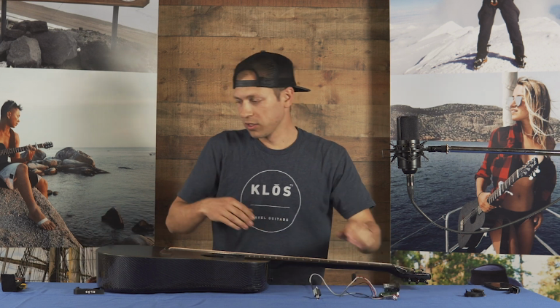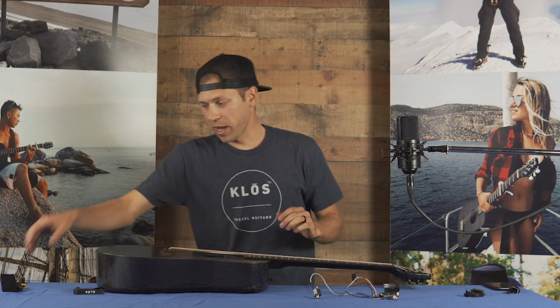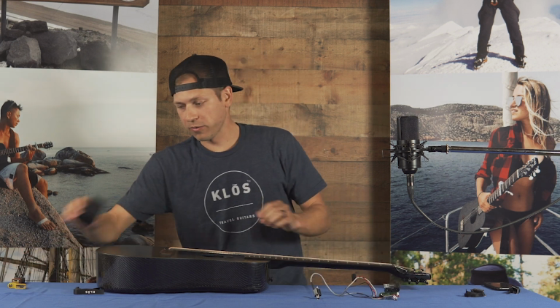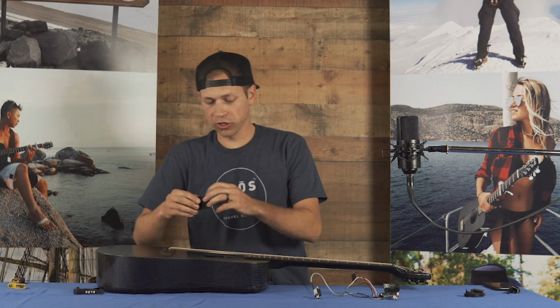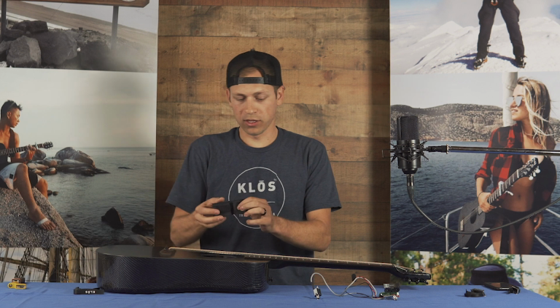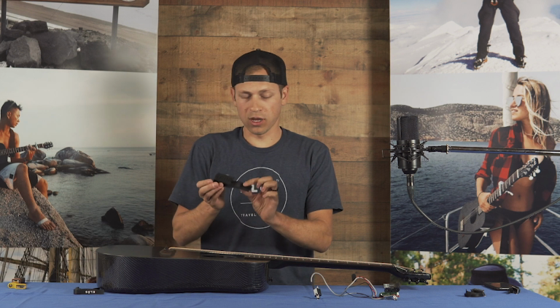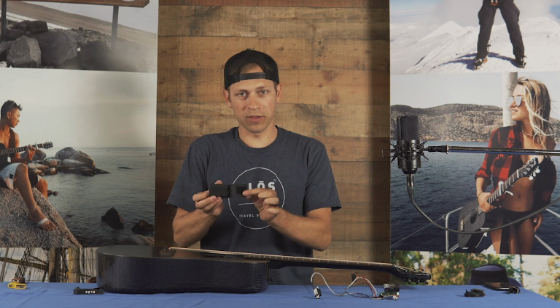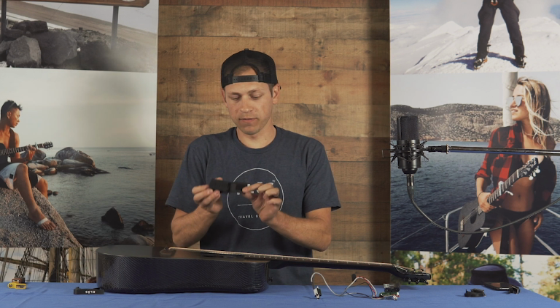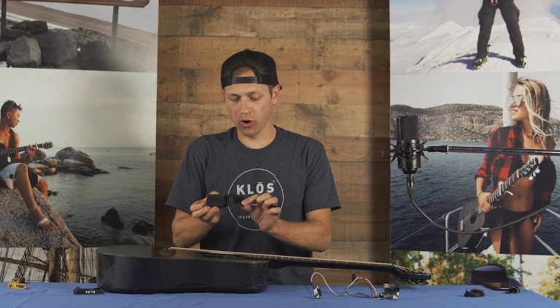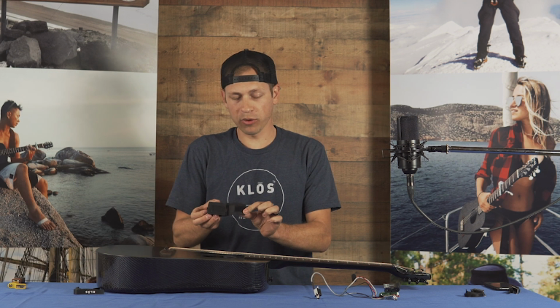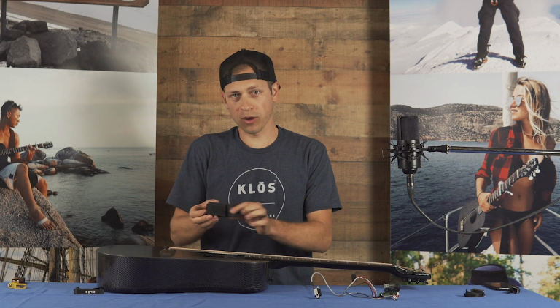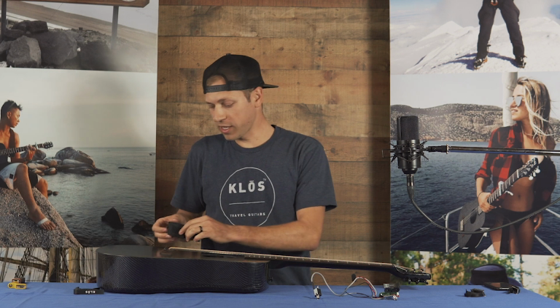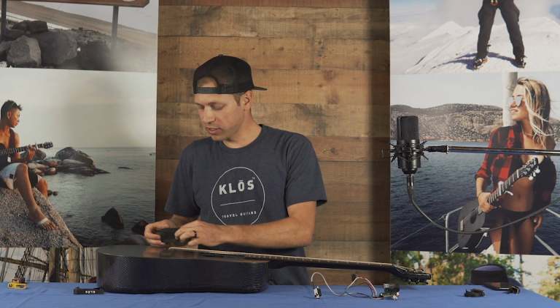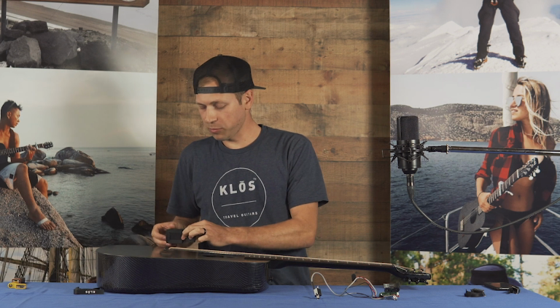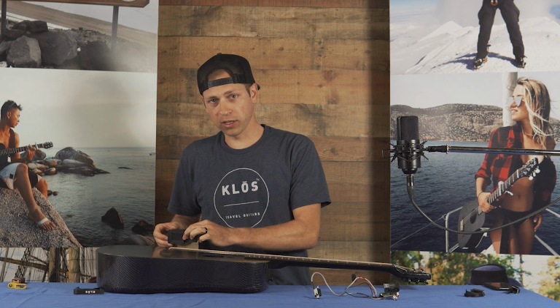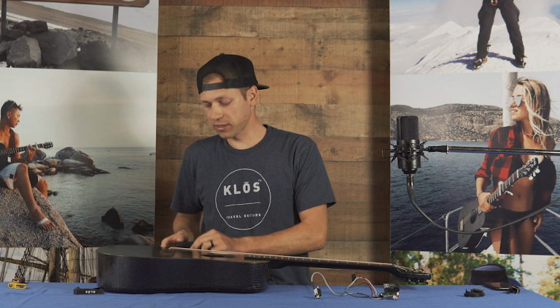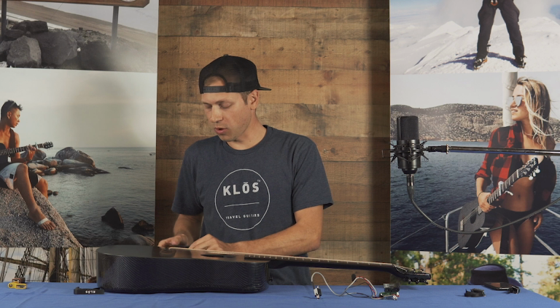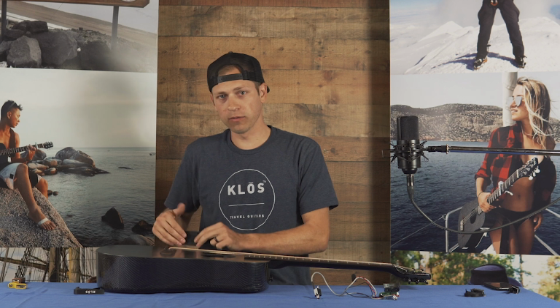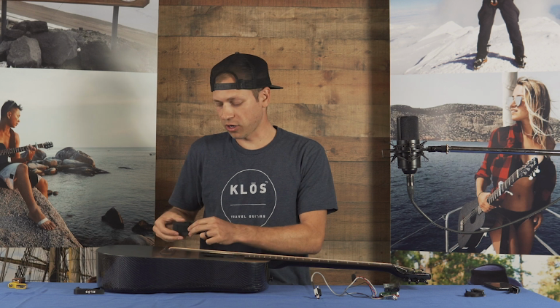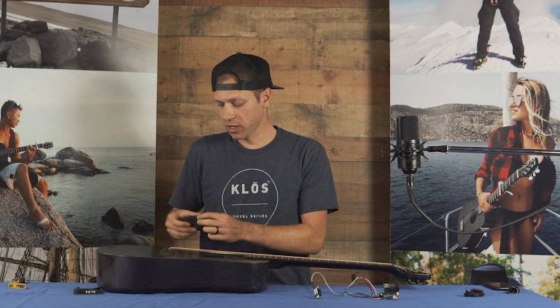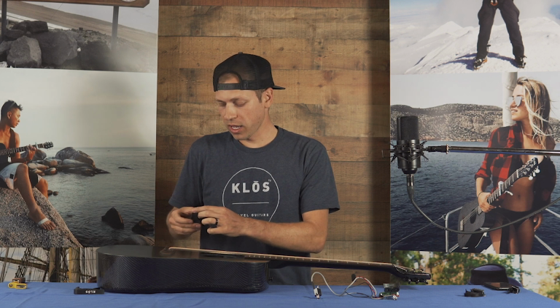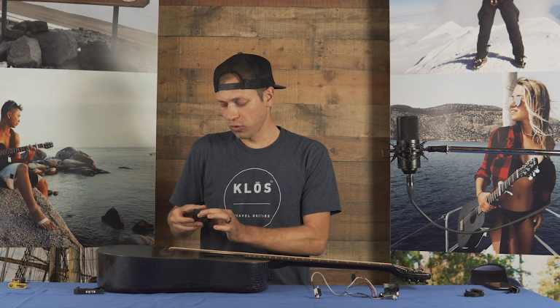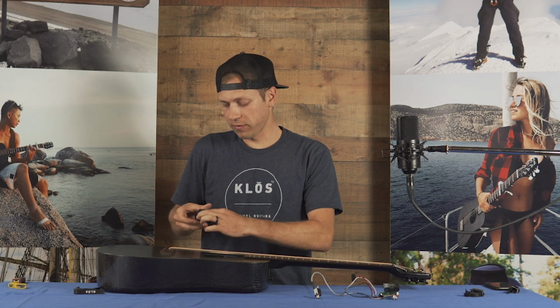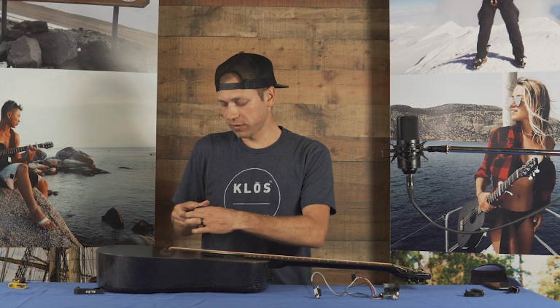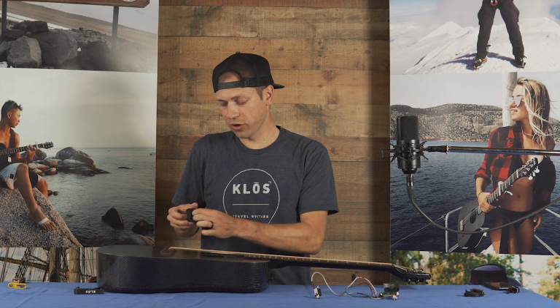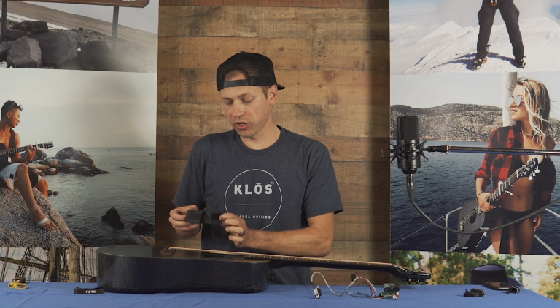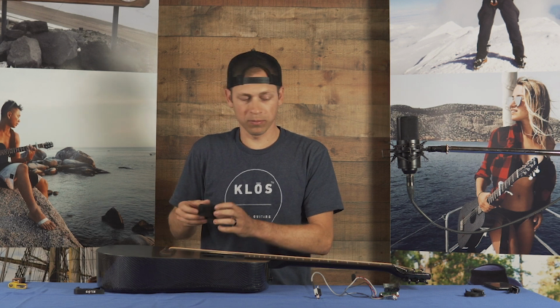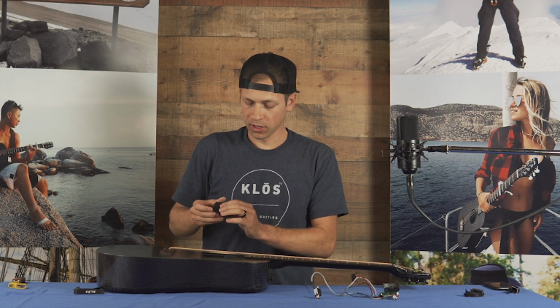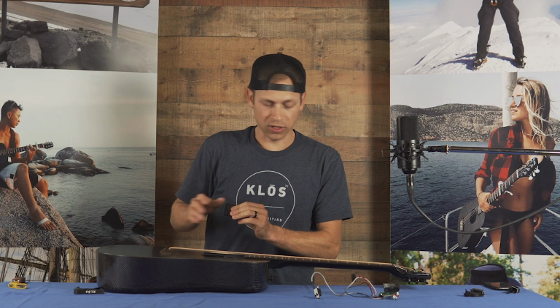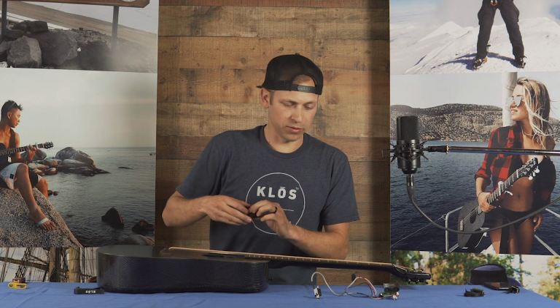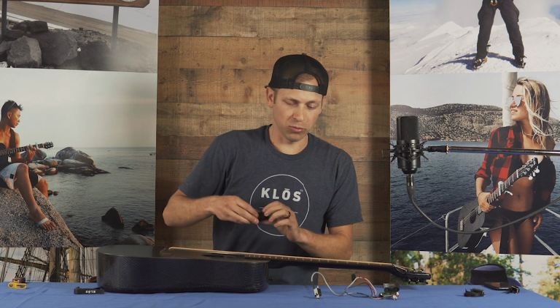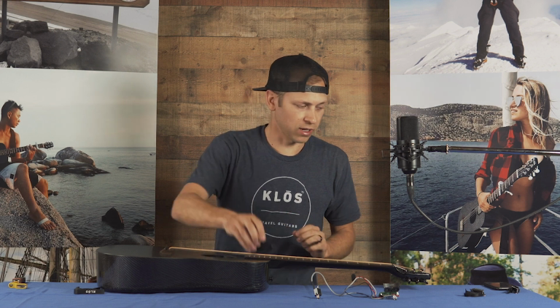Some other background information: we've got this Velcro battery pack which is actually stuck permanently to the sidewall of your guitar, and you will have this flap that you're going to have to open. I'll talk about that a little bit more in a second.